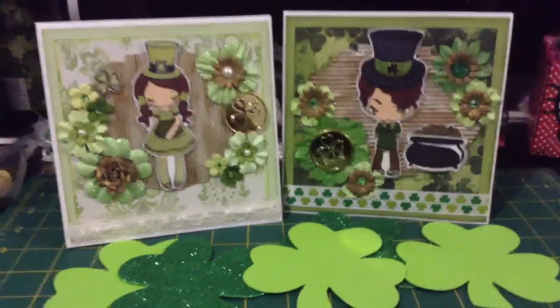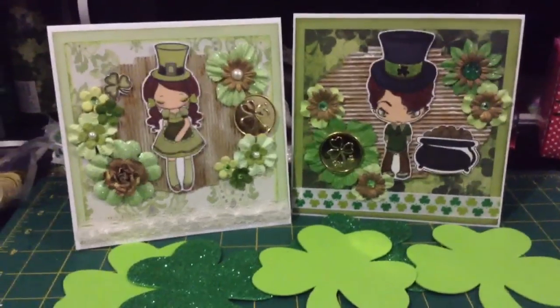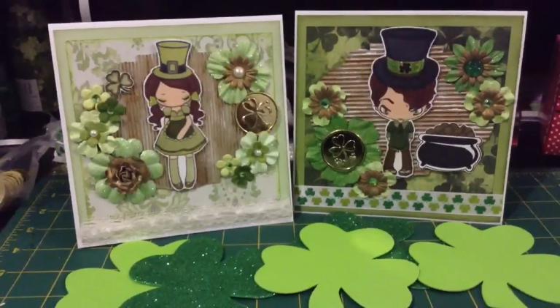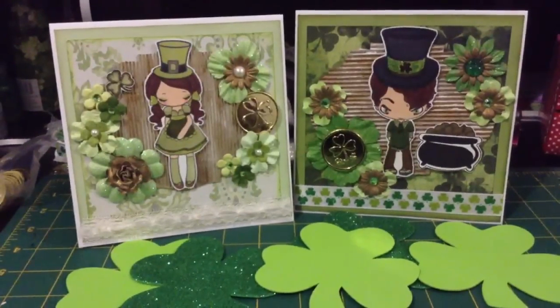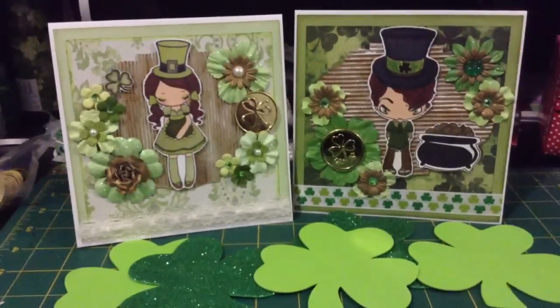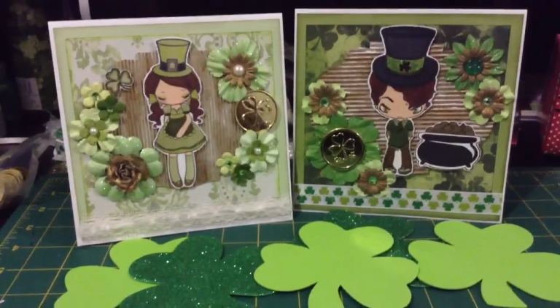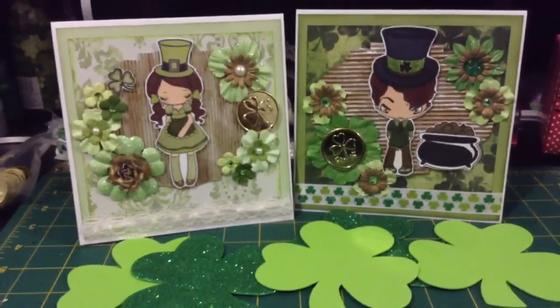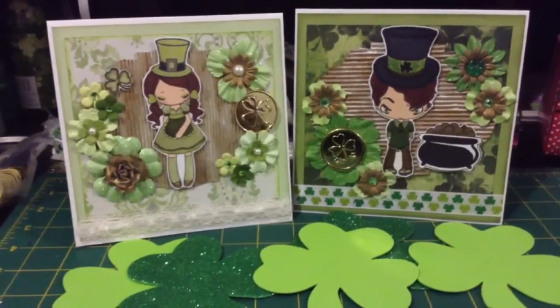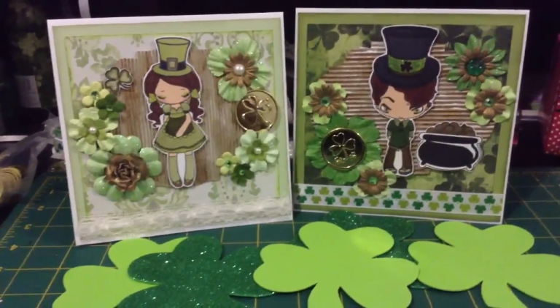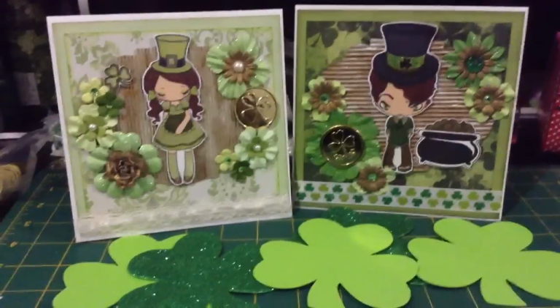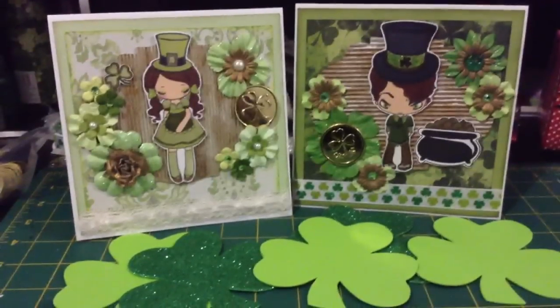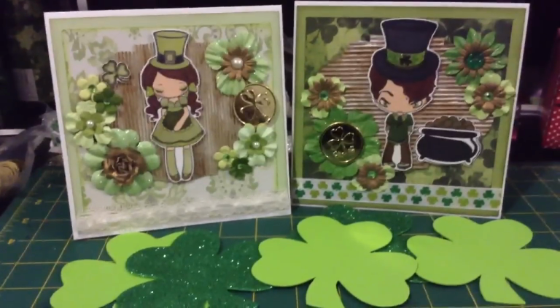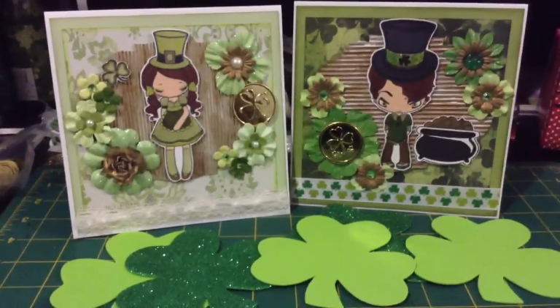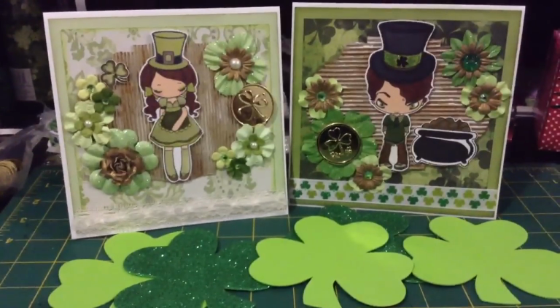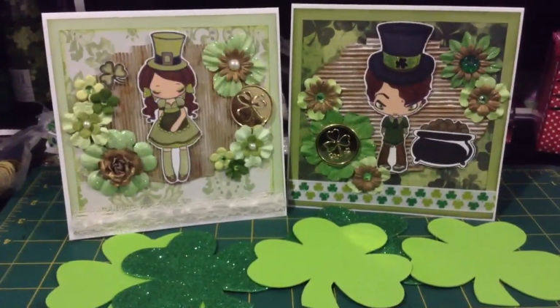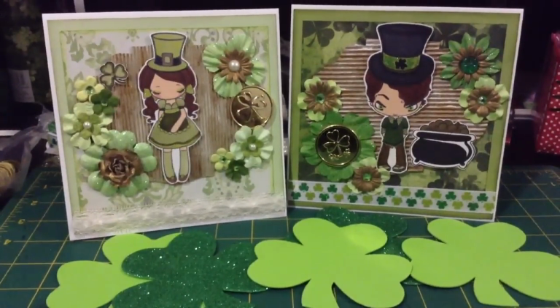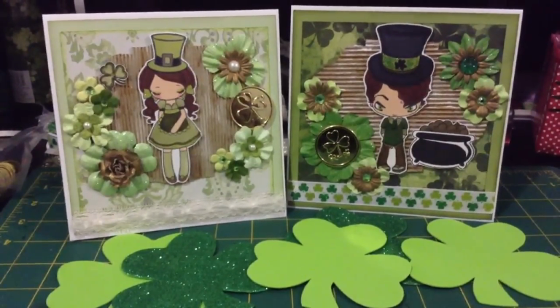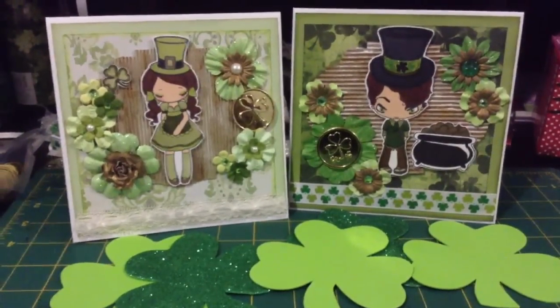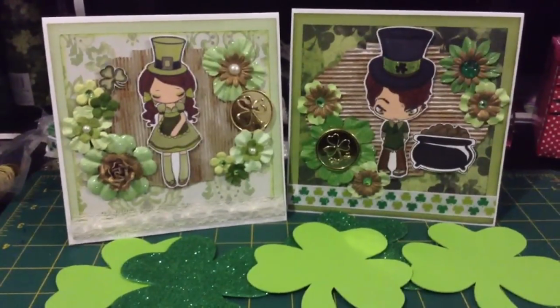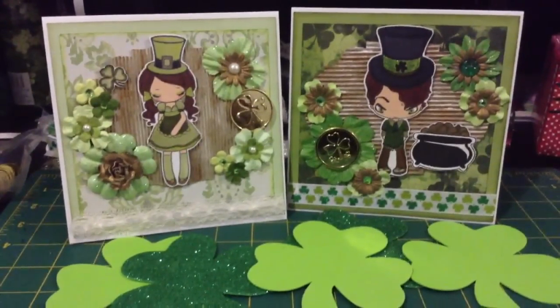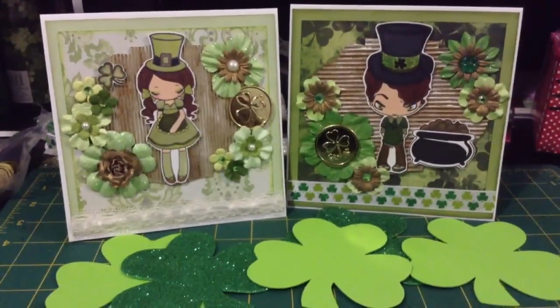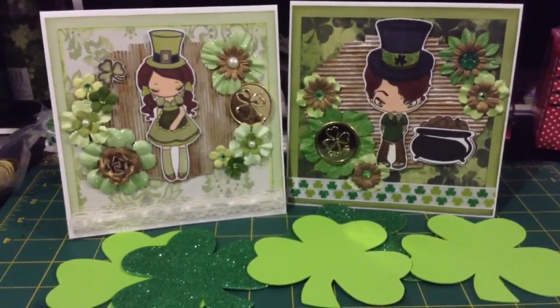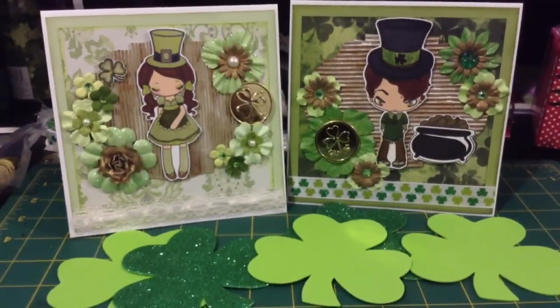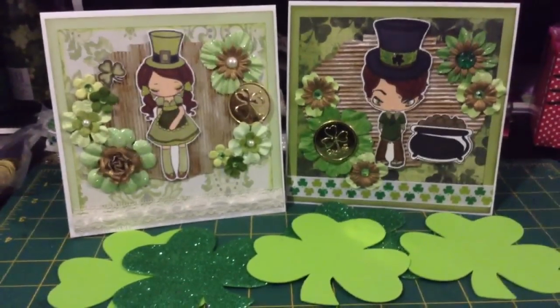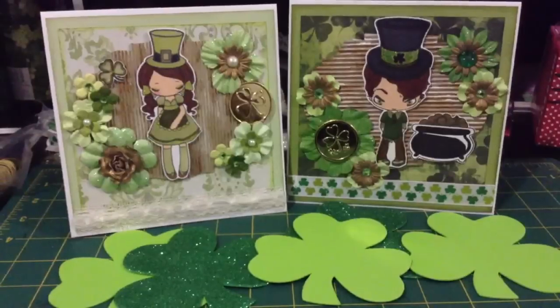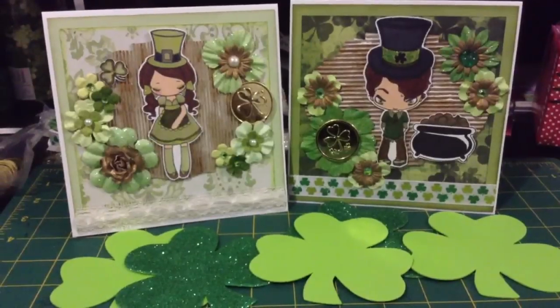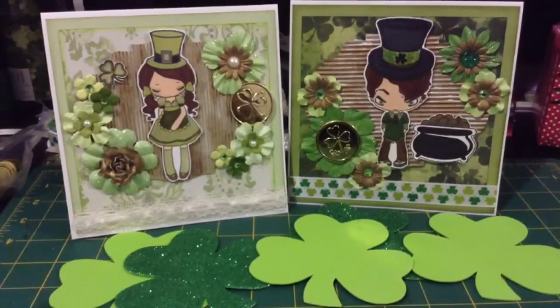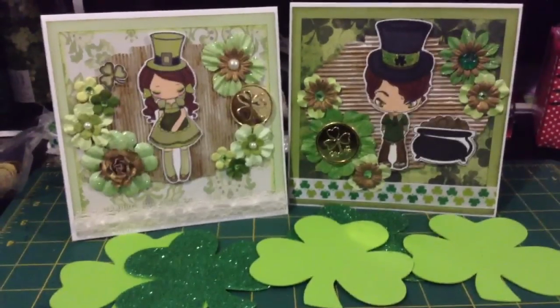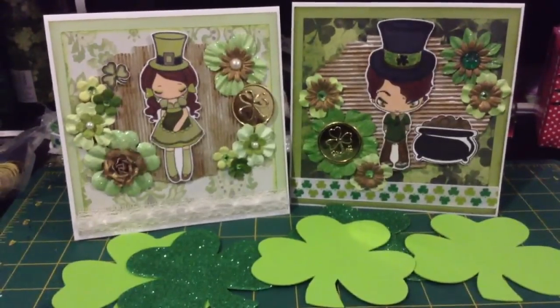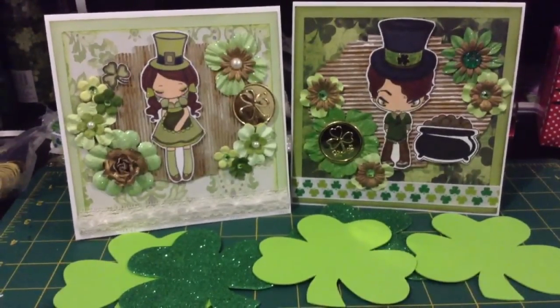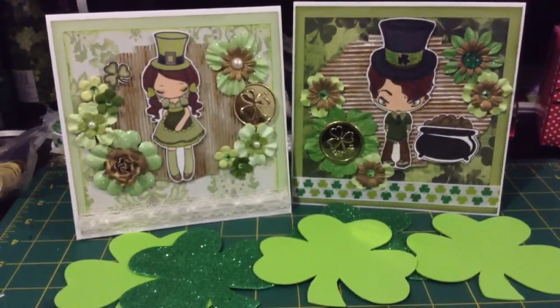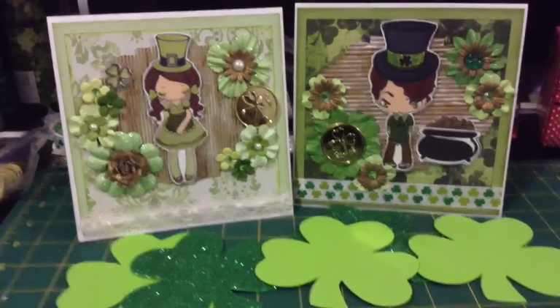Hello everybody, this is a video response for Amy. She's having a St. Patty's Day card swap, so I am in a group of eight and these are the cards that I made for my group.